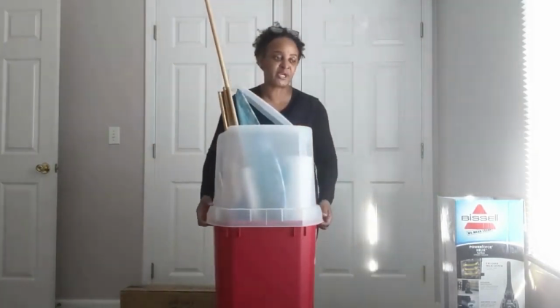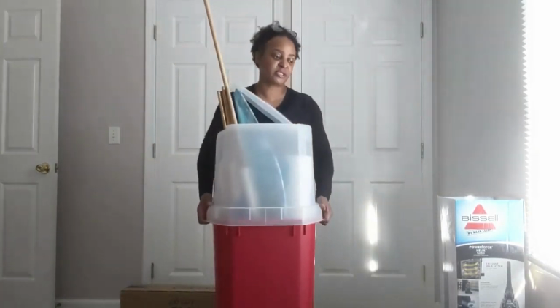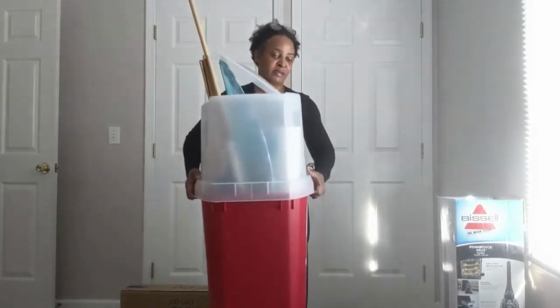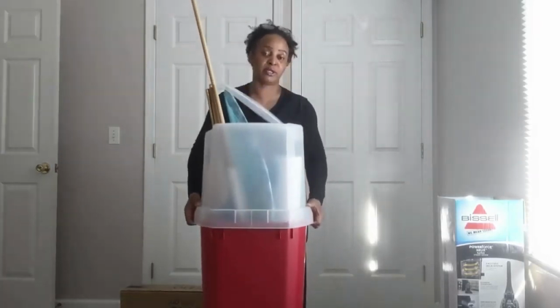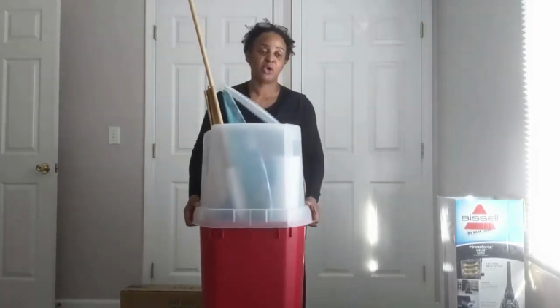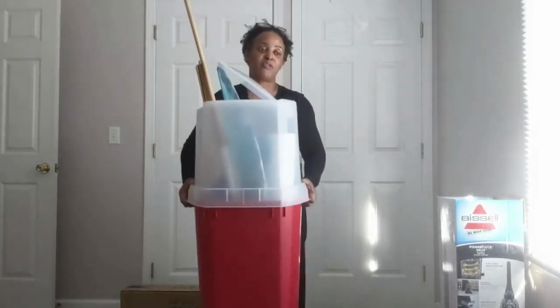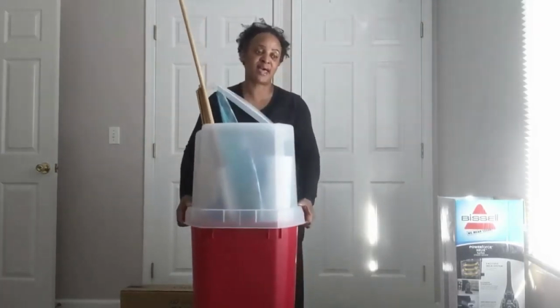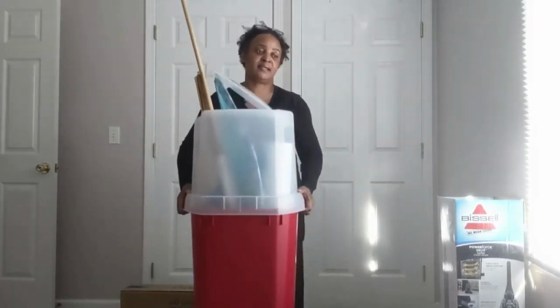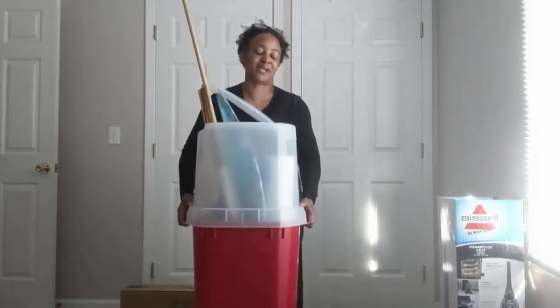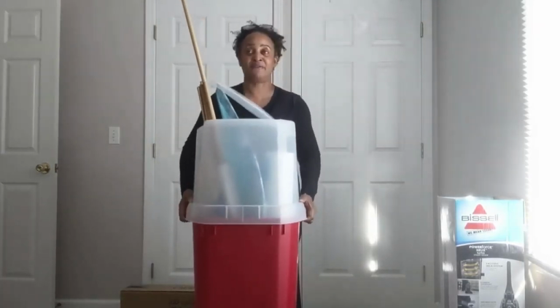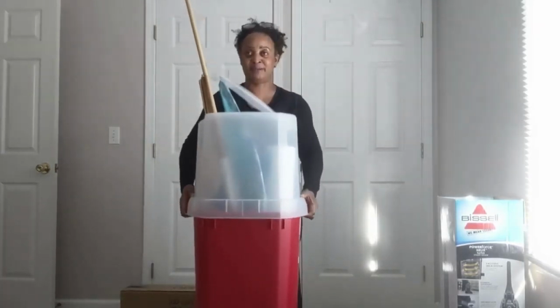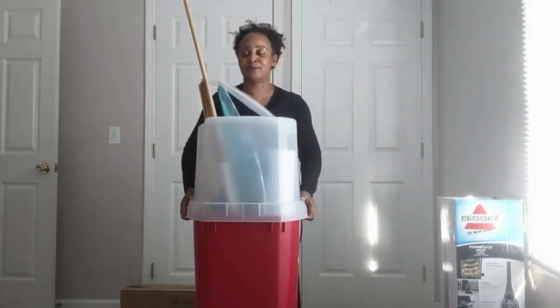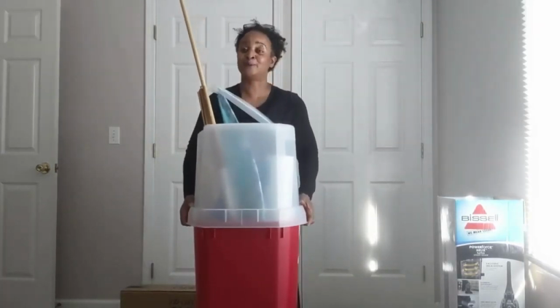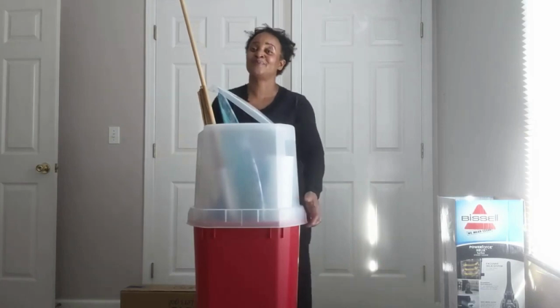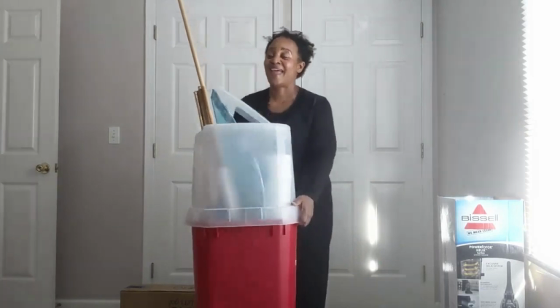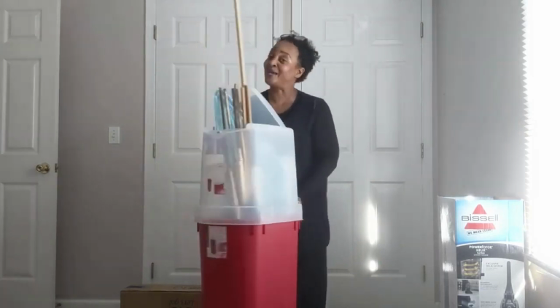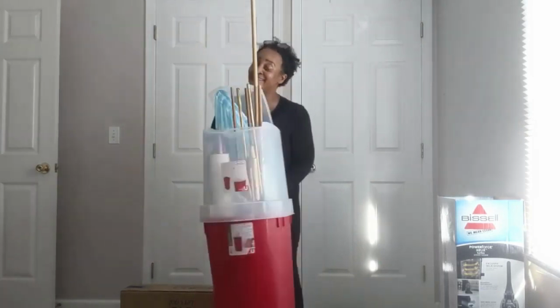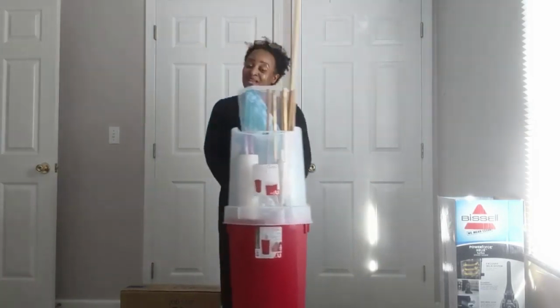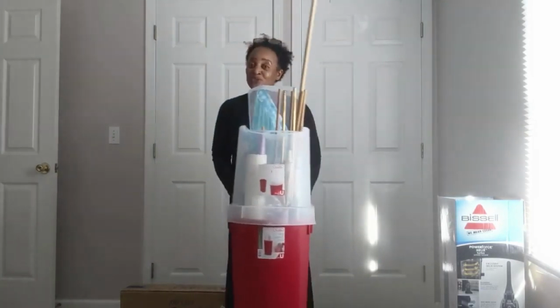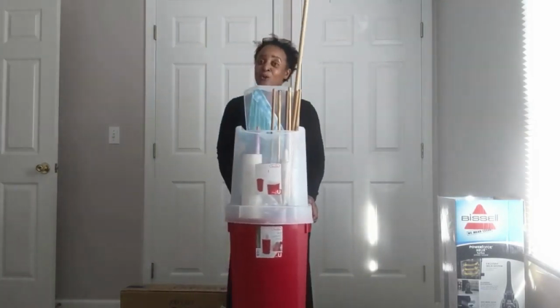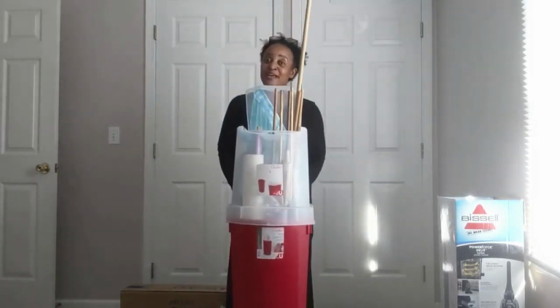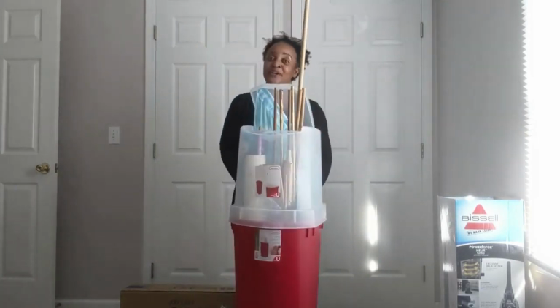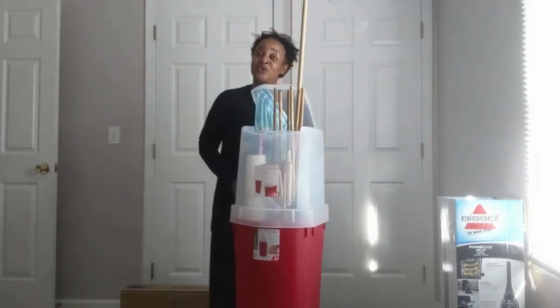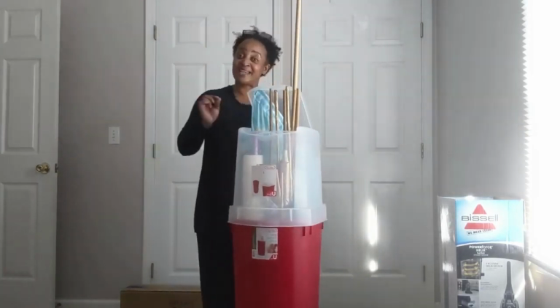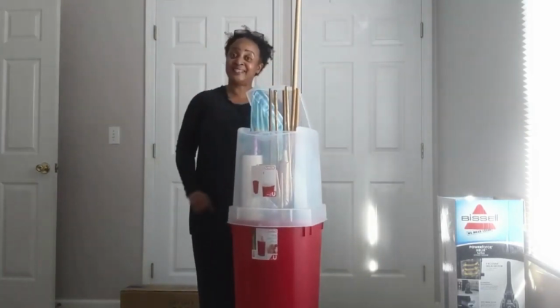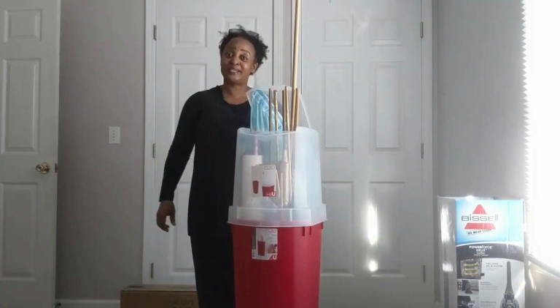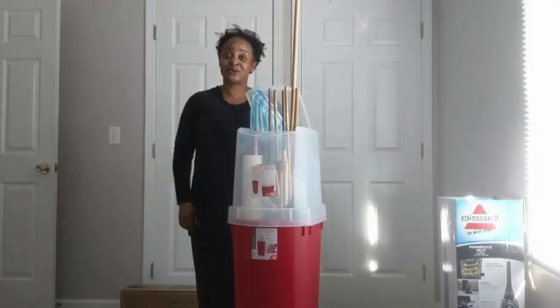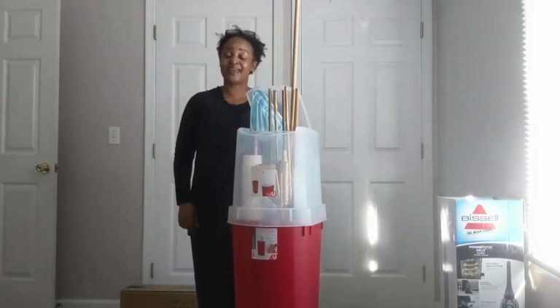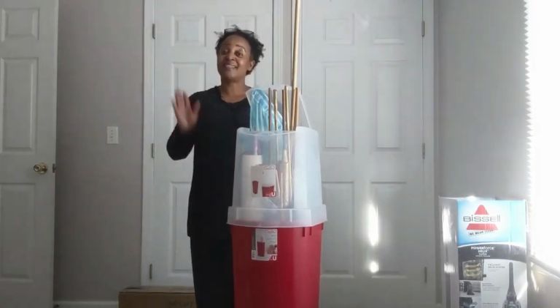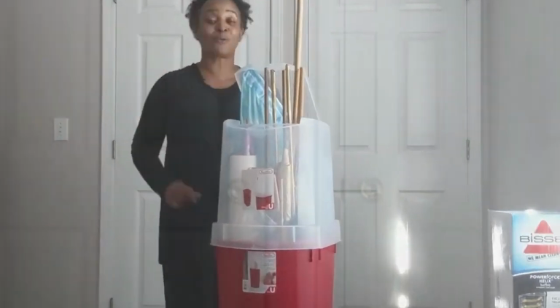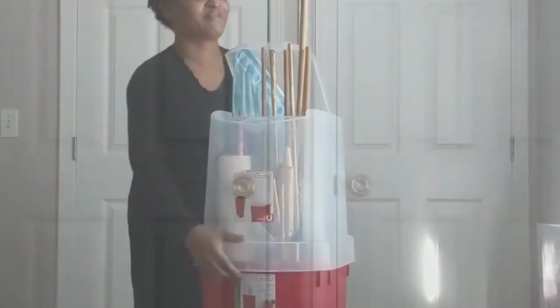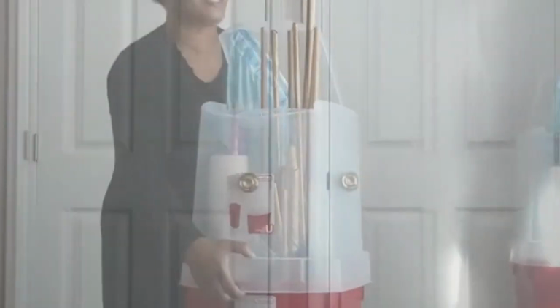I measured this earlier with all the flags and it weighs about 15 pounds. So happy hunting — all you flag worshippers out there — you're going to have a nice, neat little place to store your flags. Thanks for watching. Bye-bye.